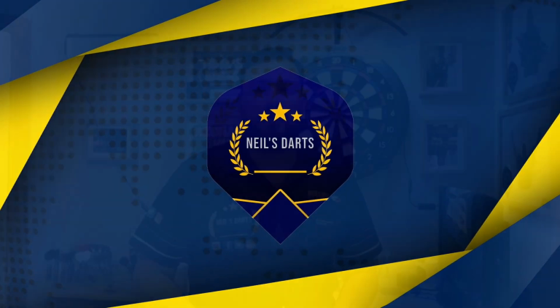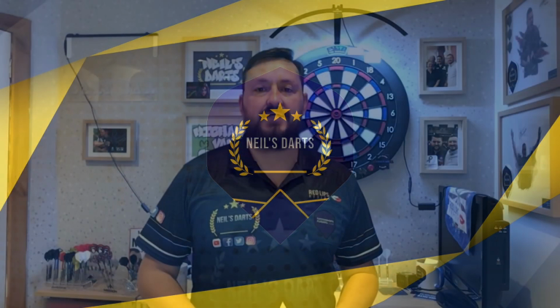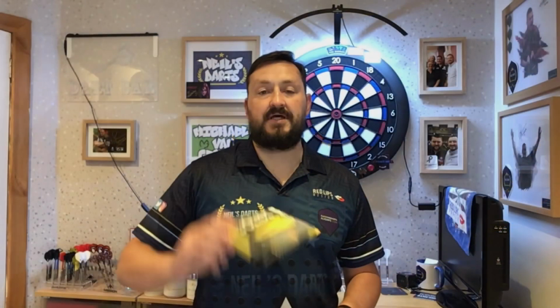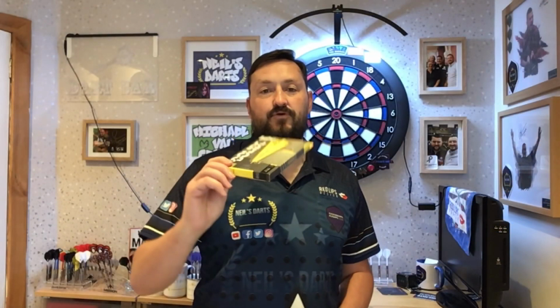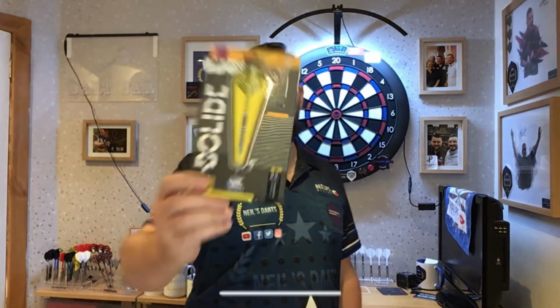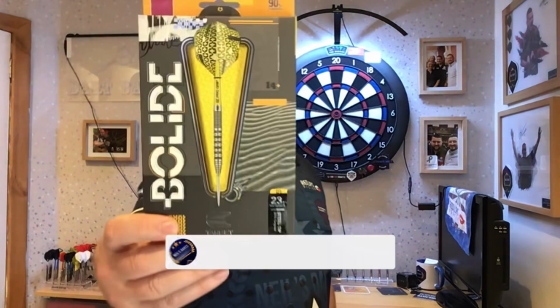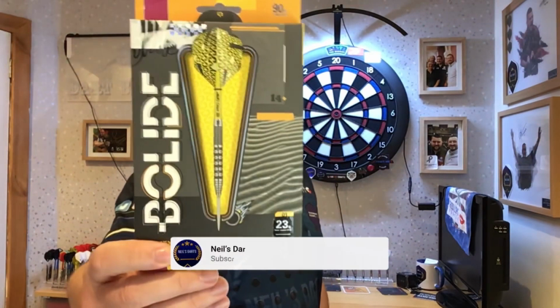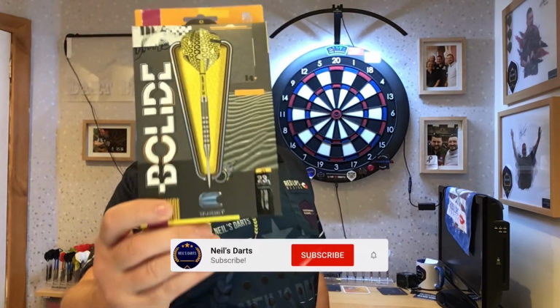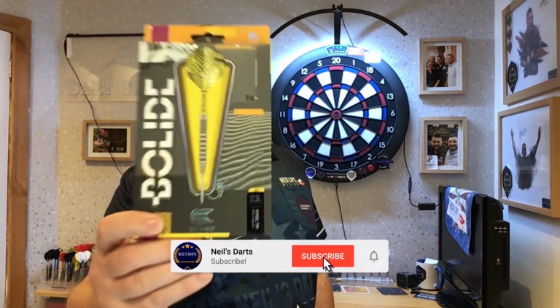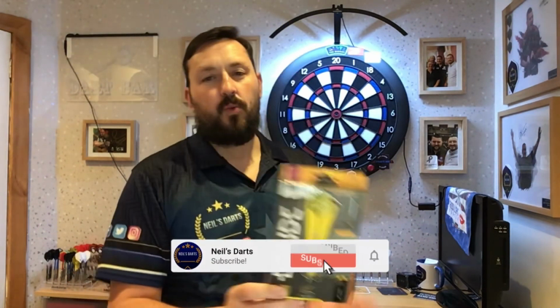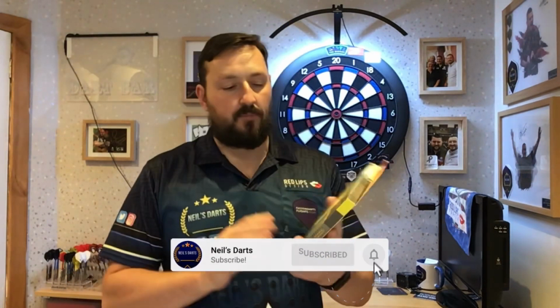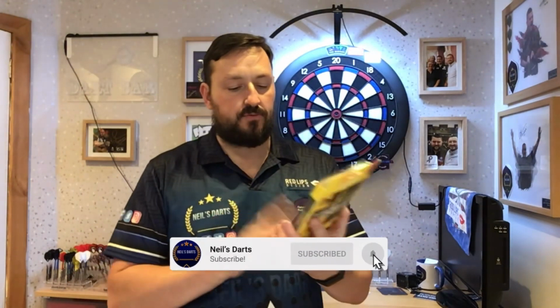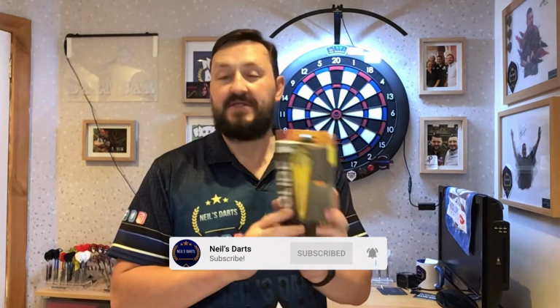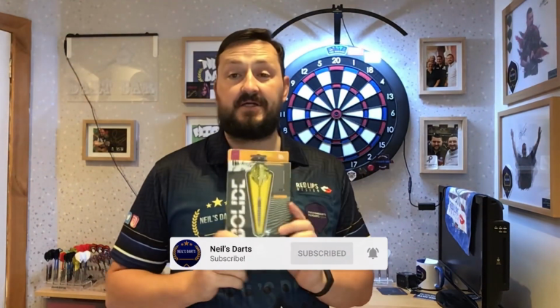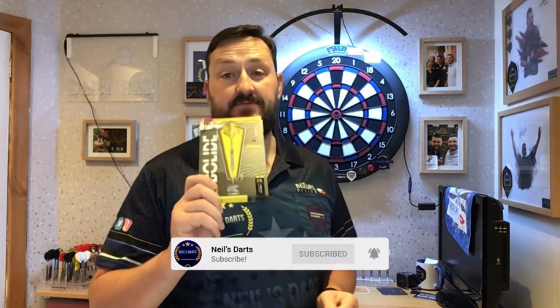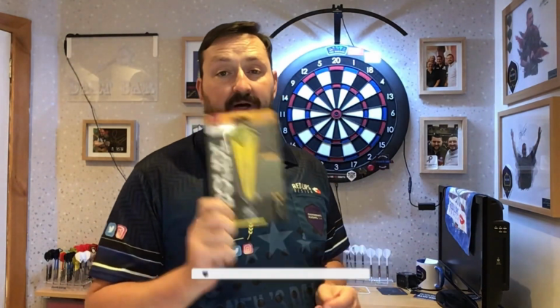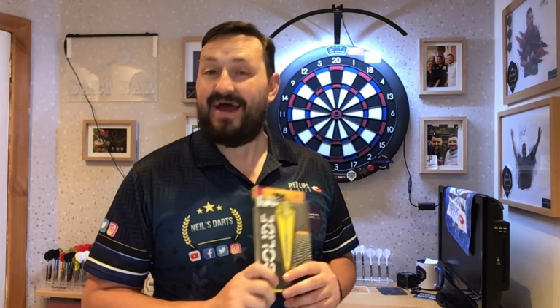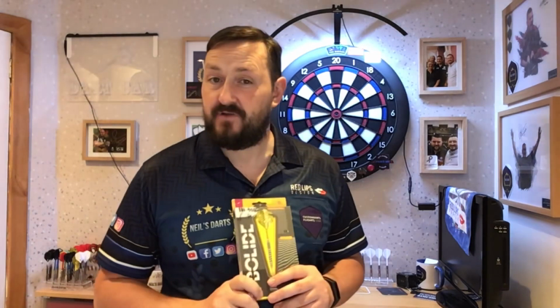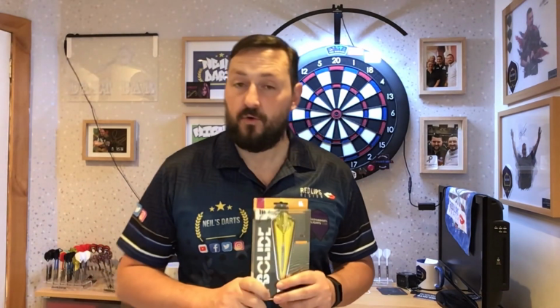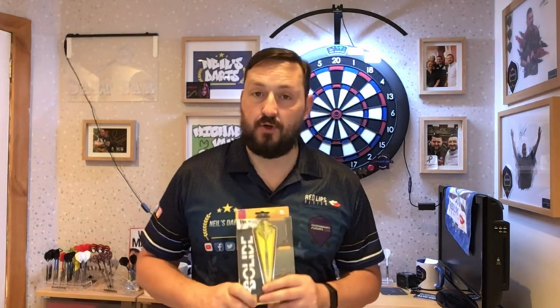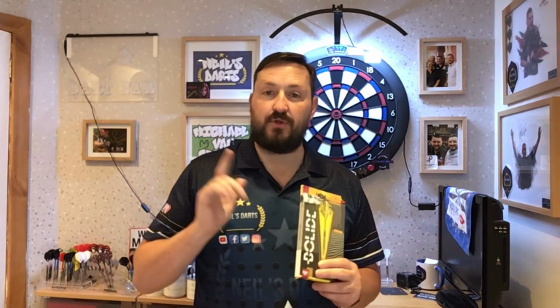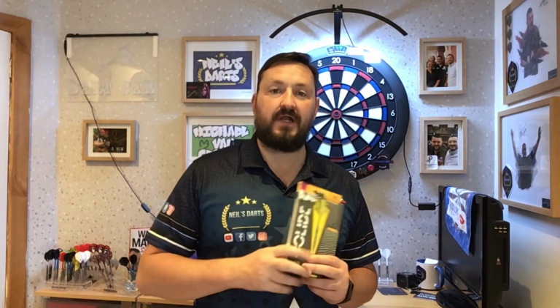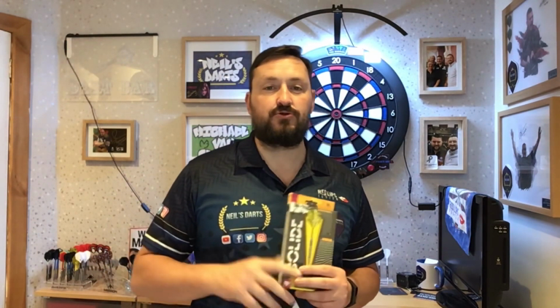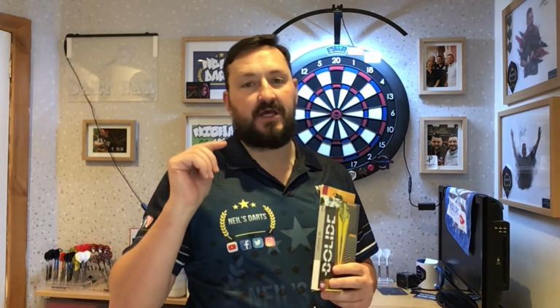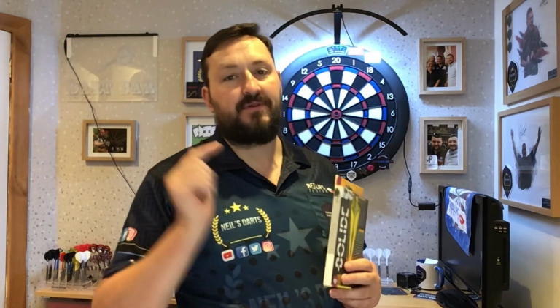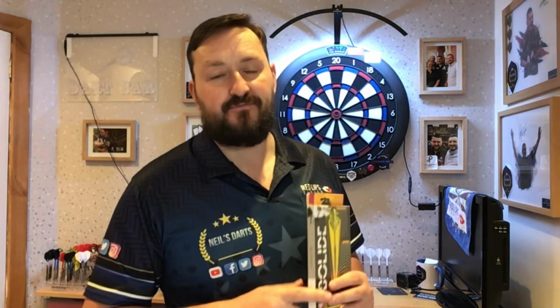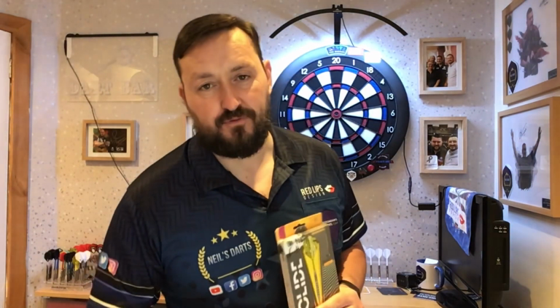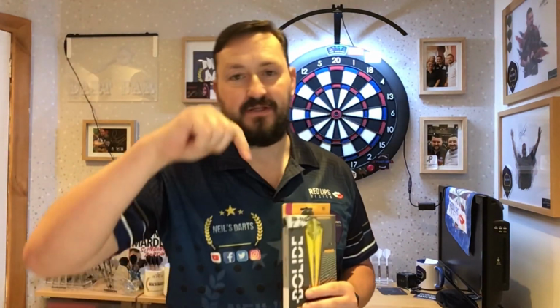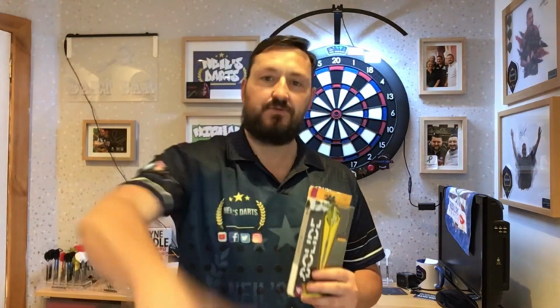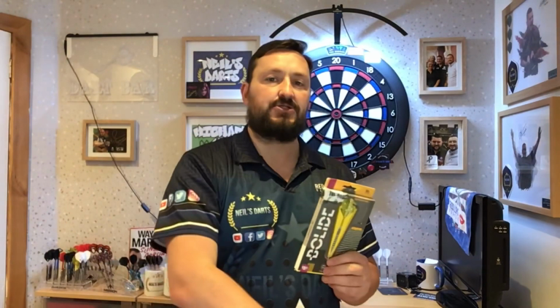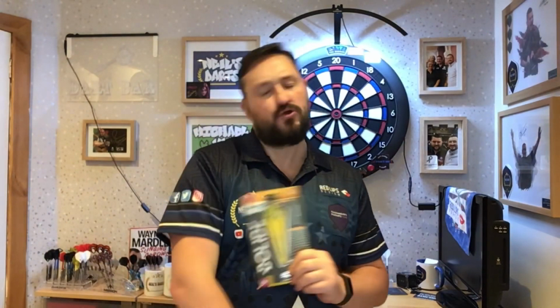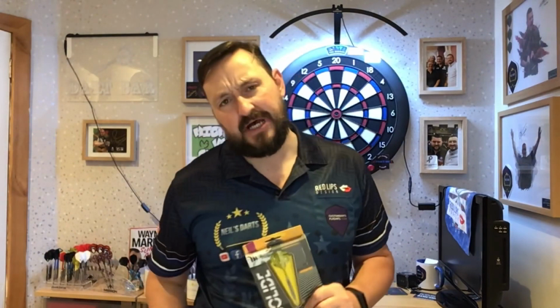Hi guys, so today we are reviewing the Target Bollards, these are the O1 model 23g steel tip. I have done the O3 model in 24g so do check out that review, you'll find it in the video section on my YouTube channel.